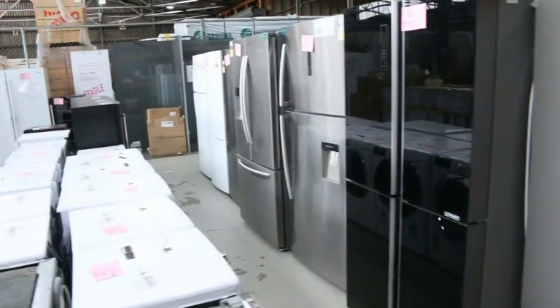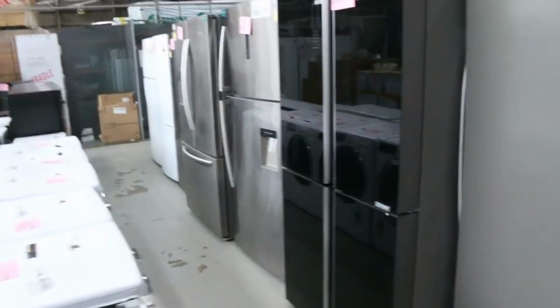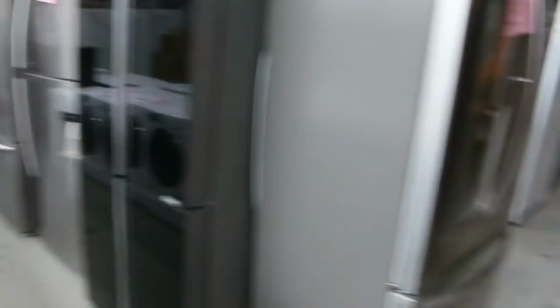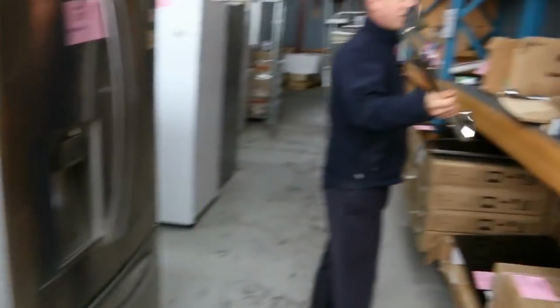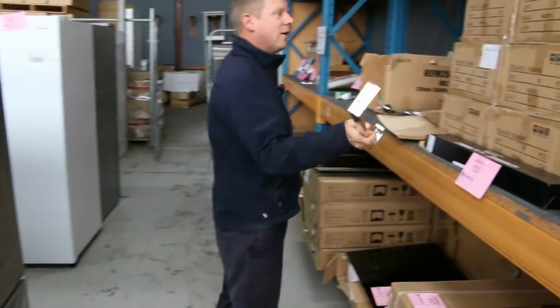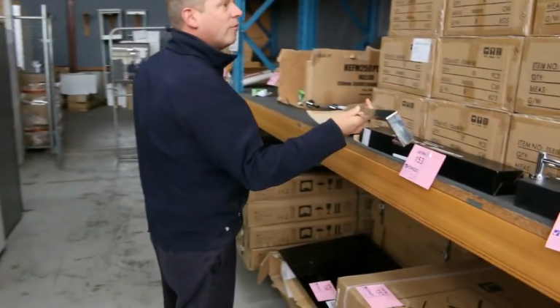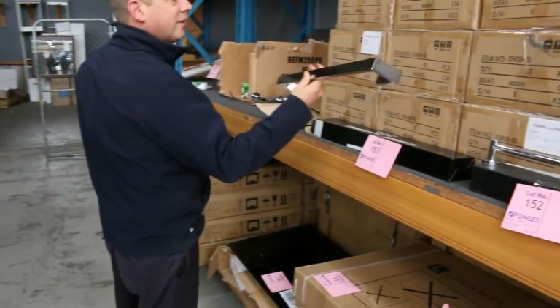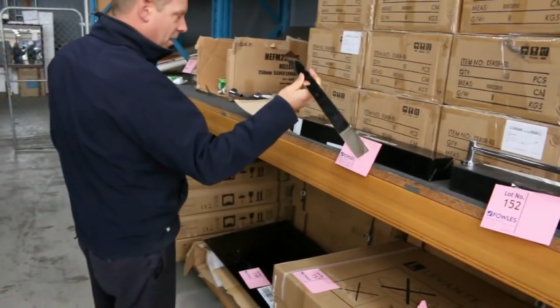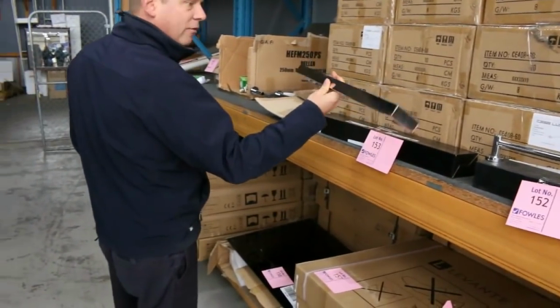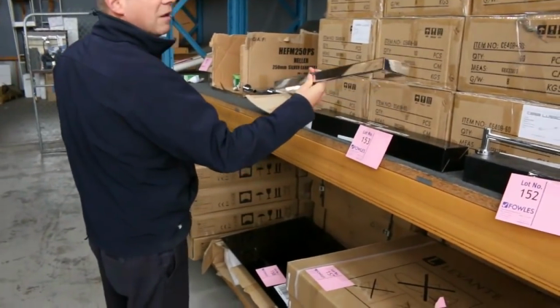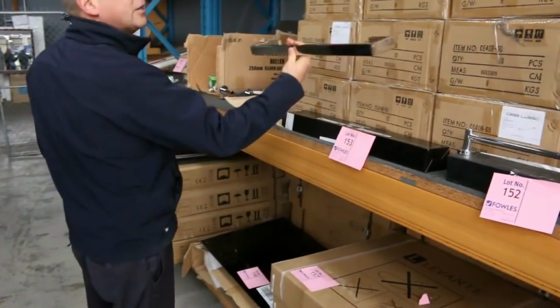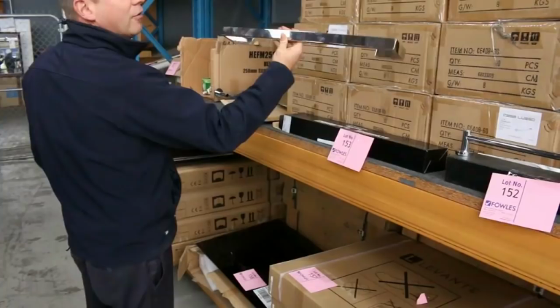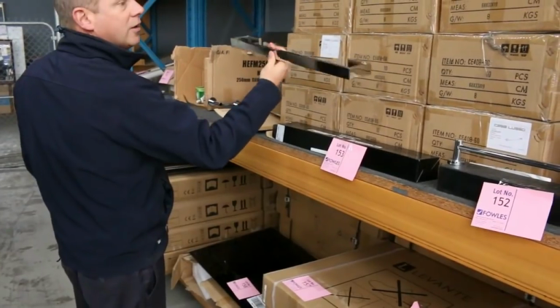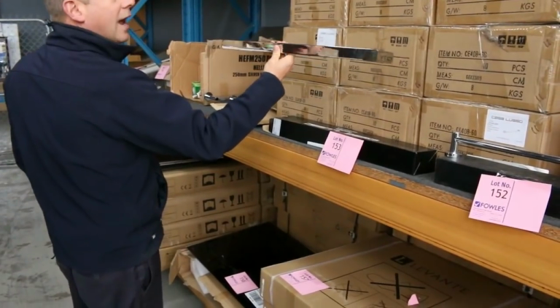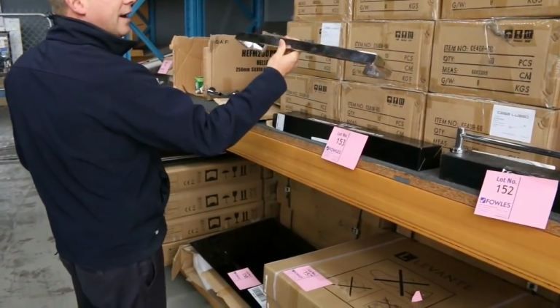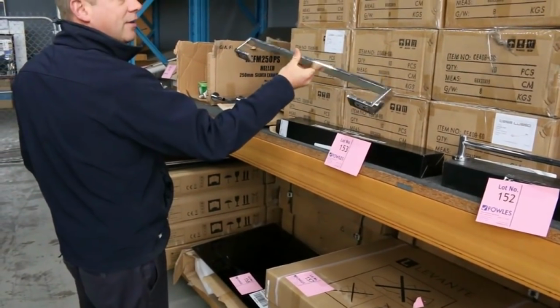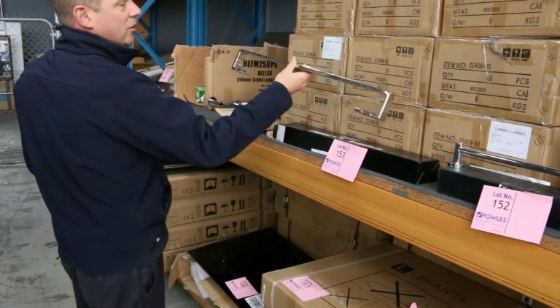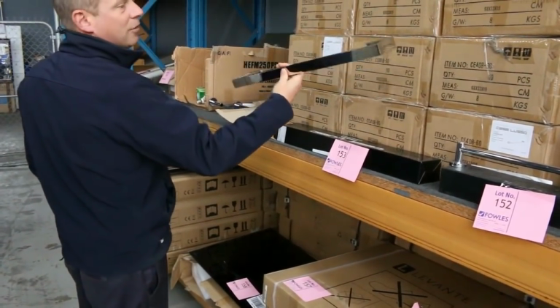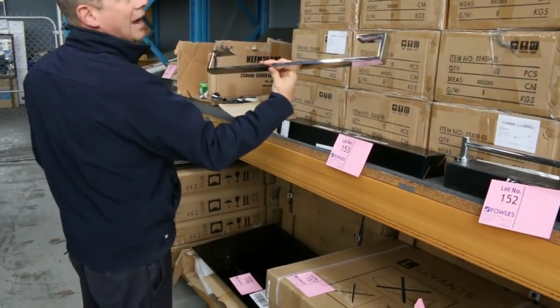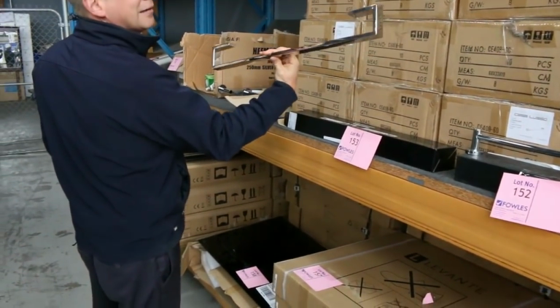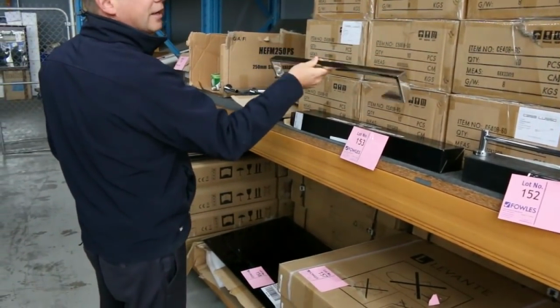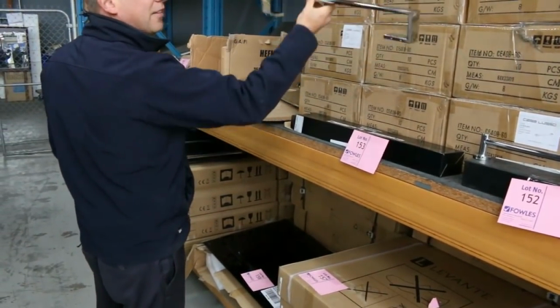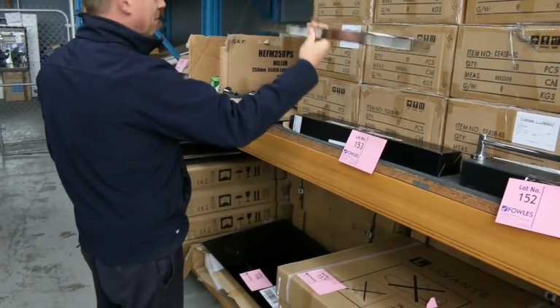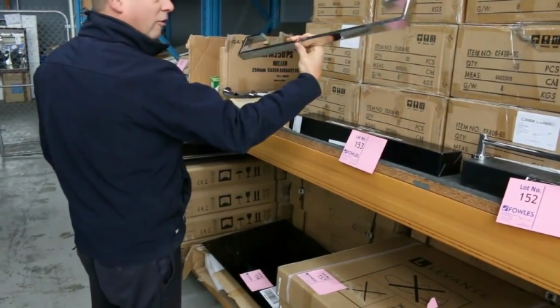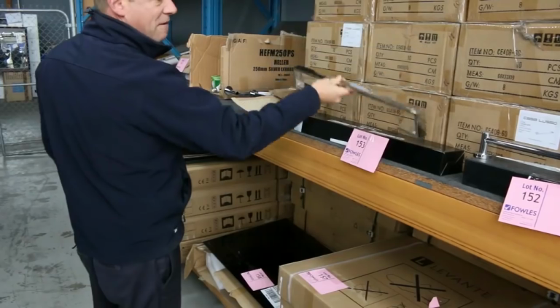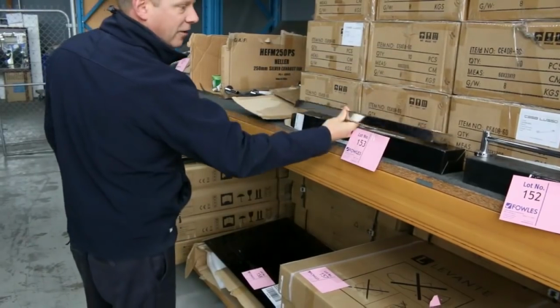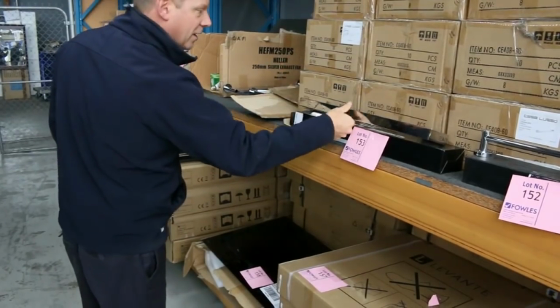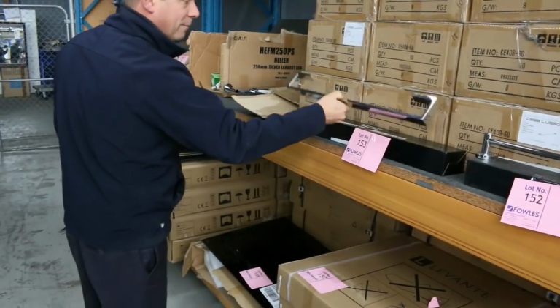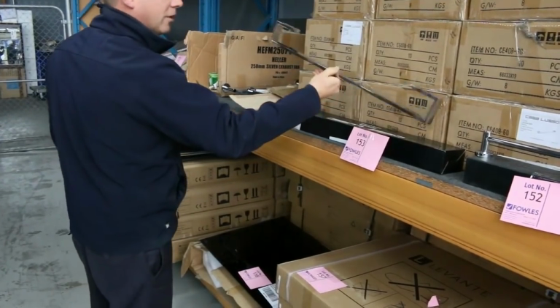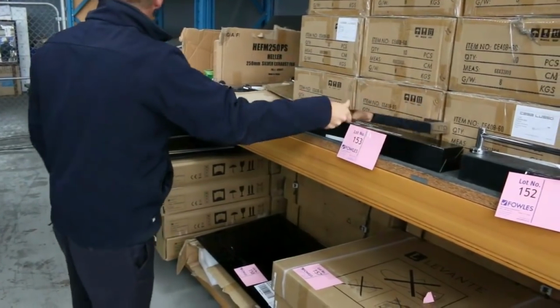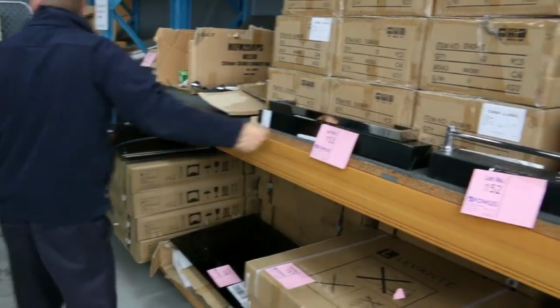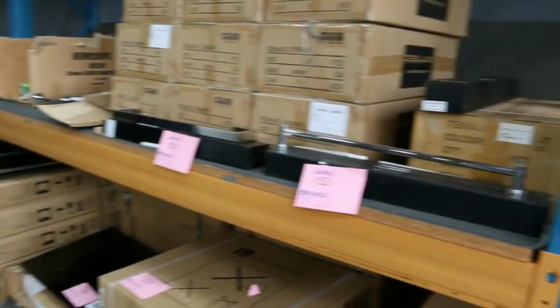Towel rails — have a look at these. I think we've got at least a hundred of those and you'd be in the shops a hundred bucks easily. I think they've been going for around that fifteen dollar mark, so absolutely sensational on those.